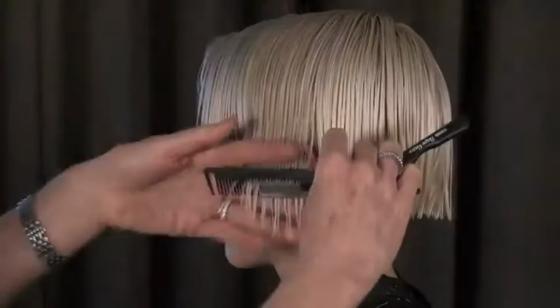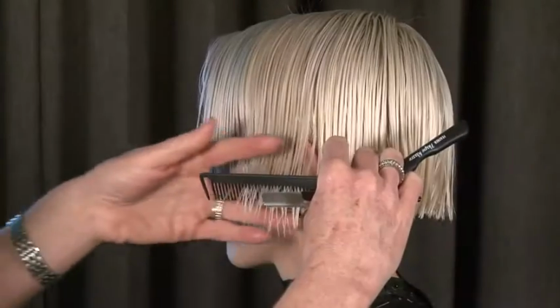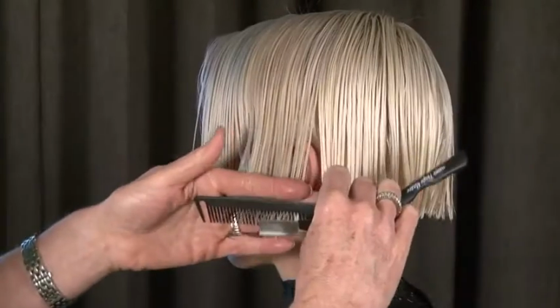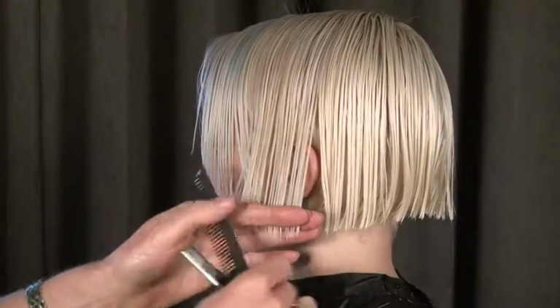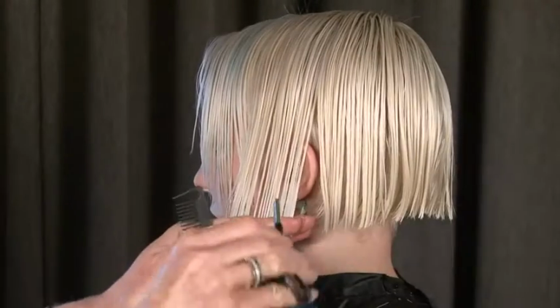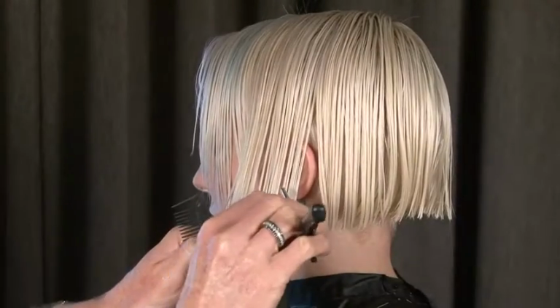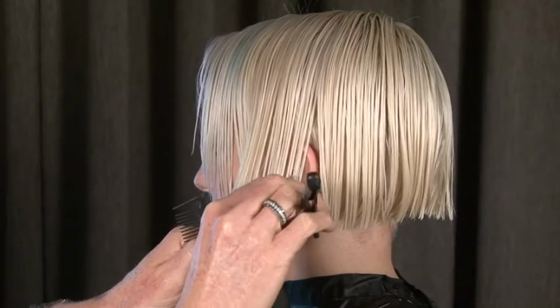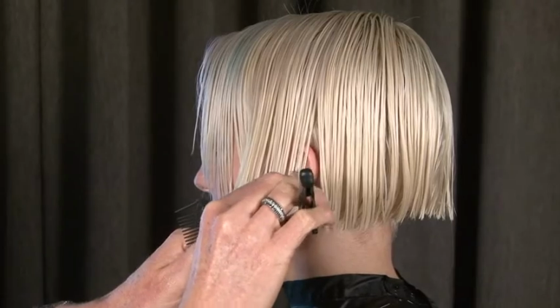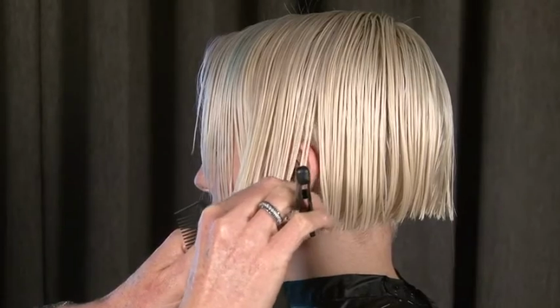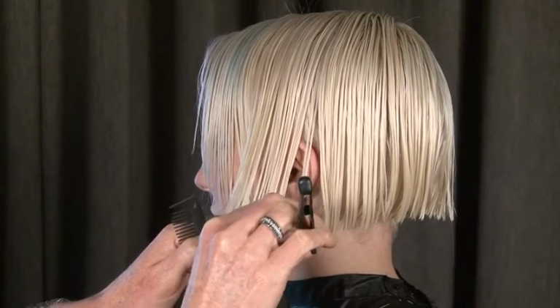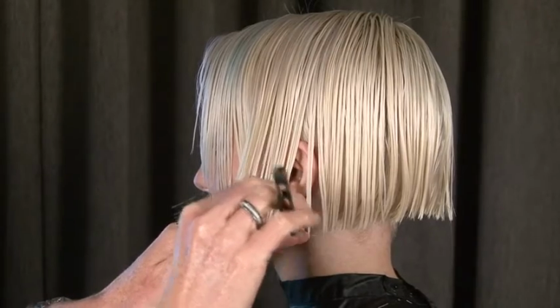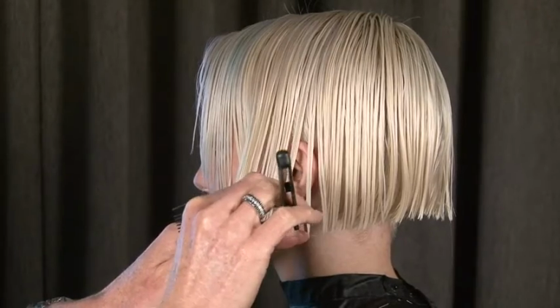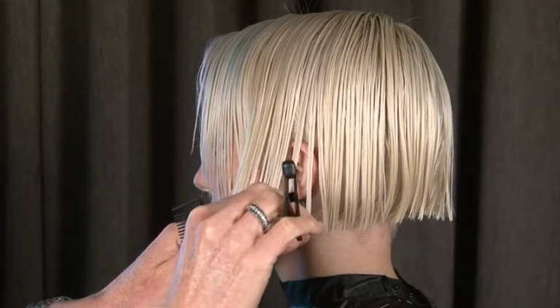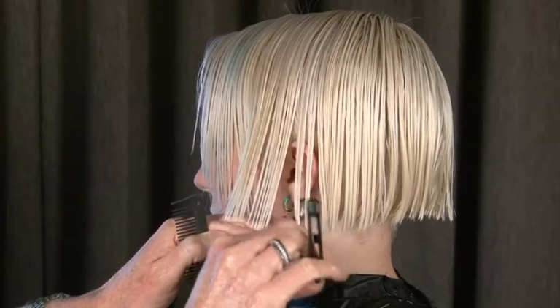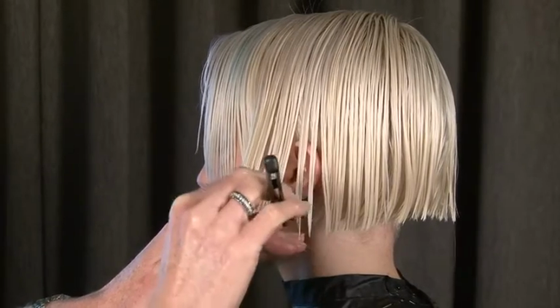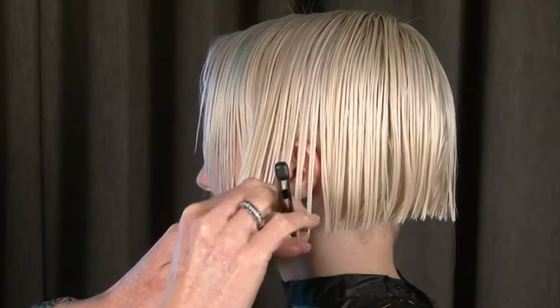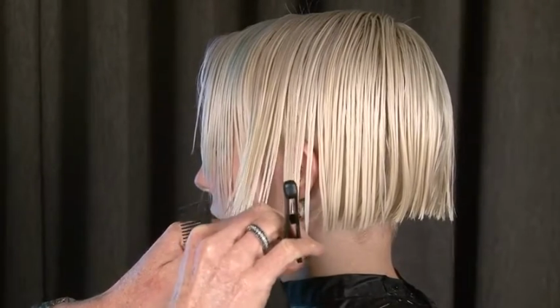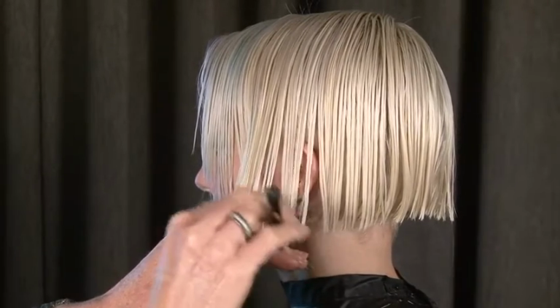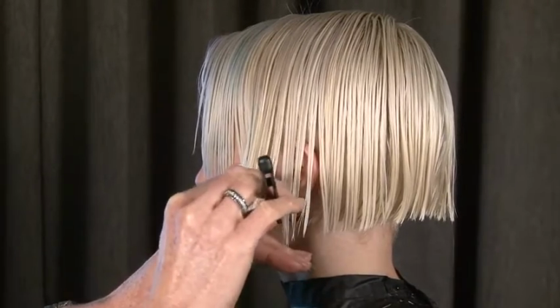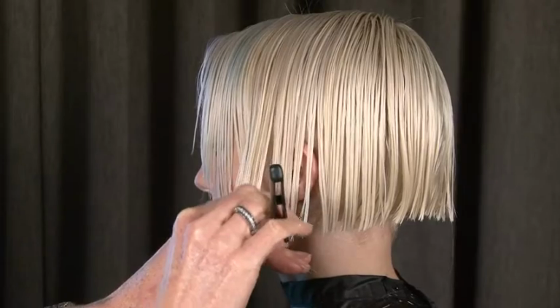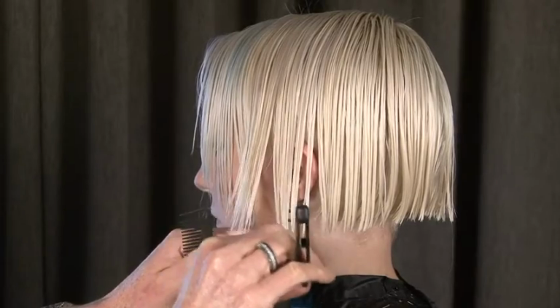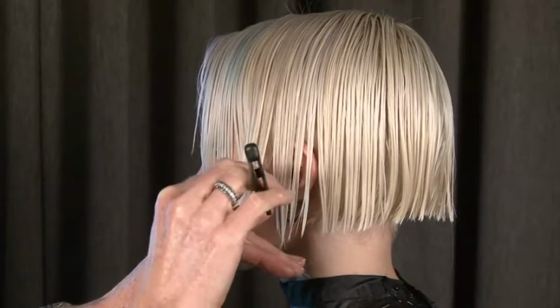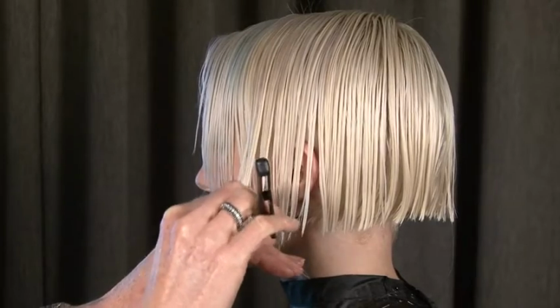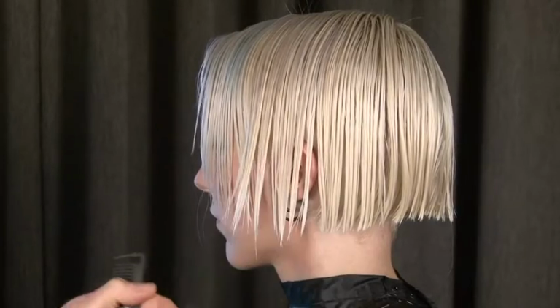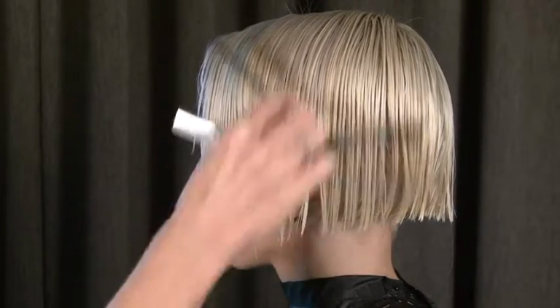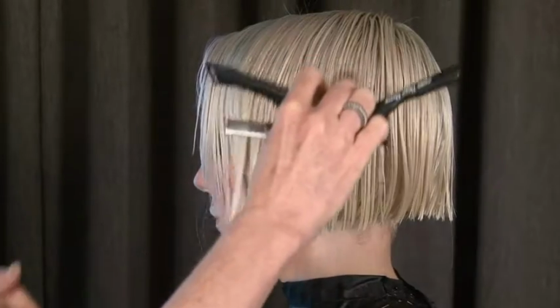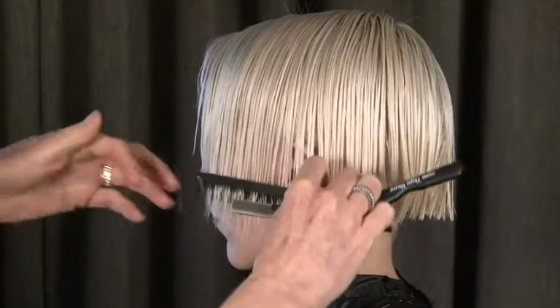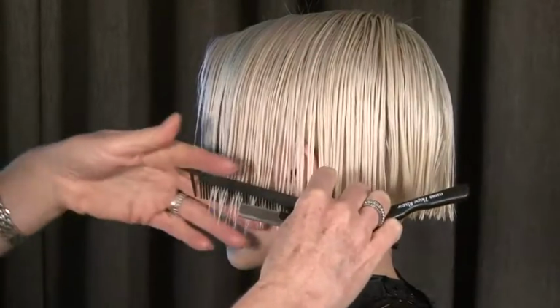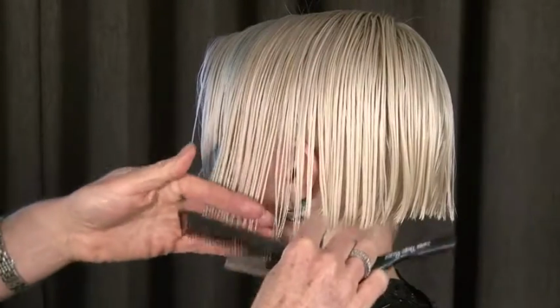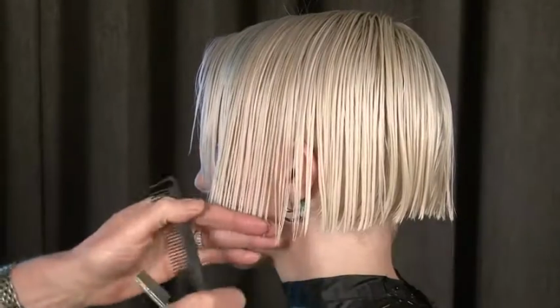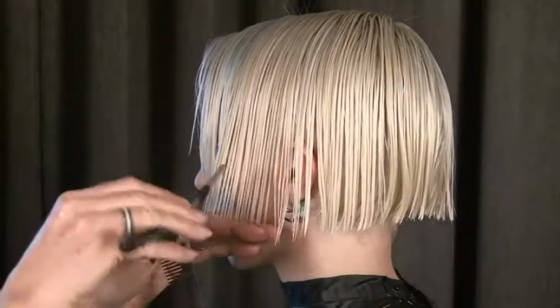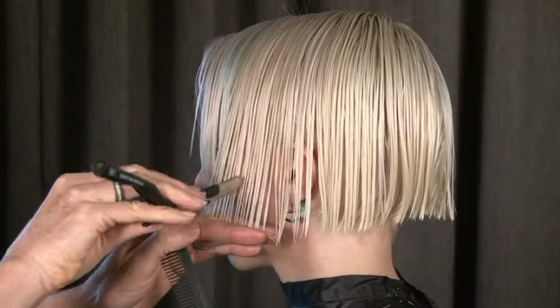We have cut both side areas from the hairline to the back of the ear — it's a little square section. So now what we're doing is we are actually sliding down the hair with a razor, creating some lovely valleys and peaks to make this soft and more broken.